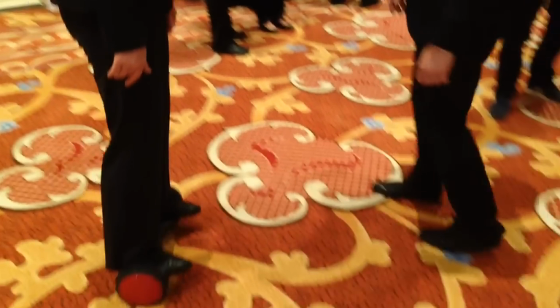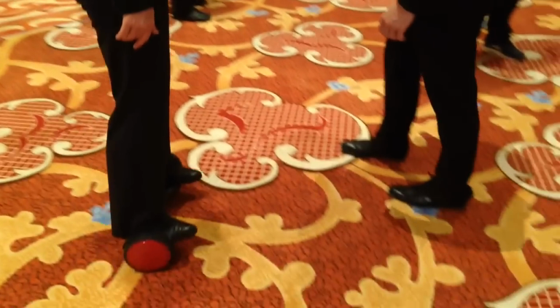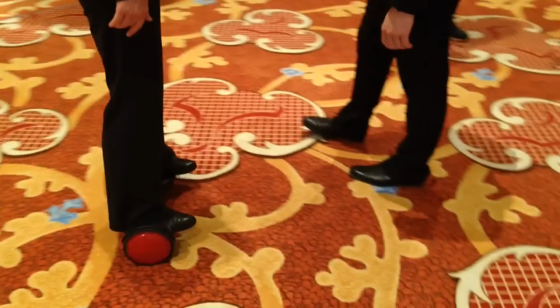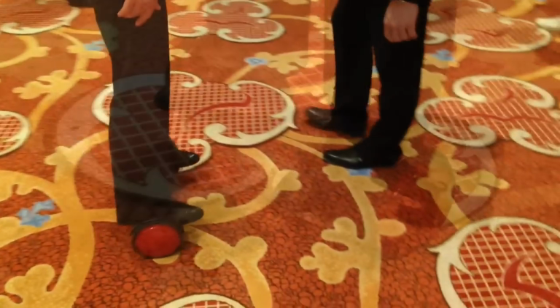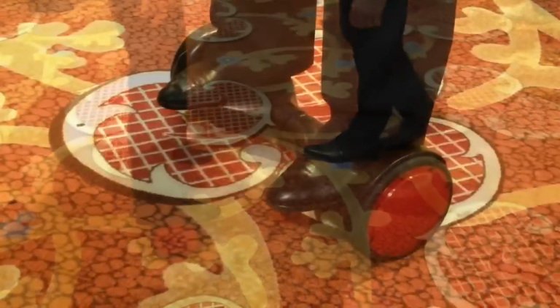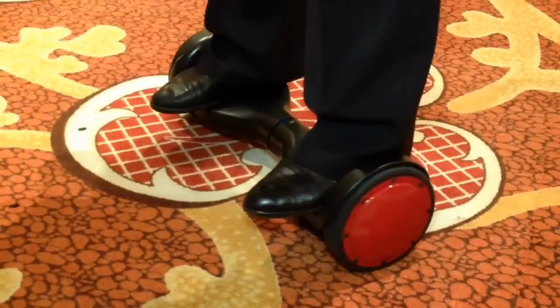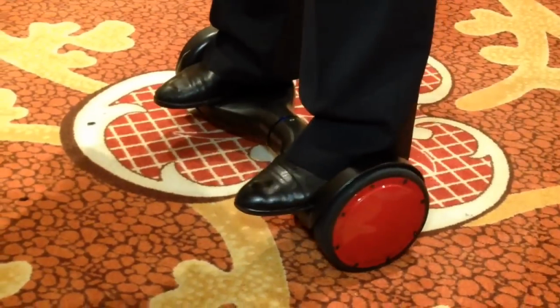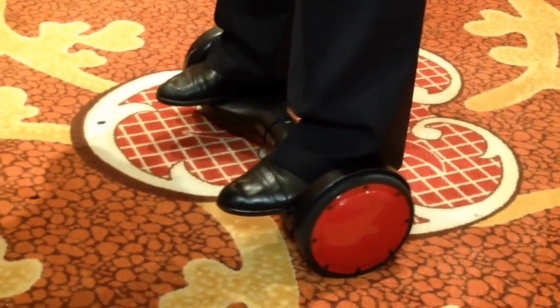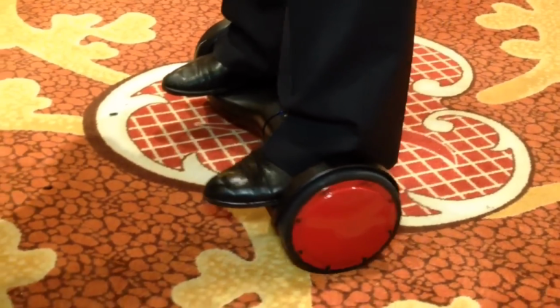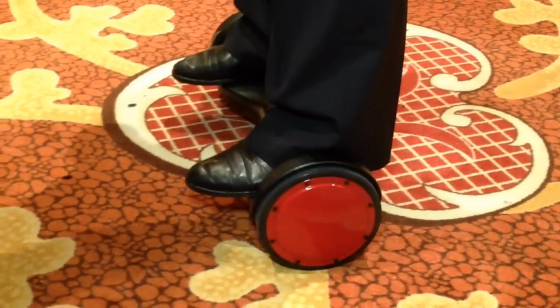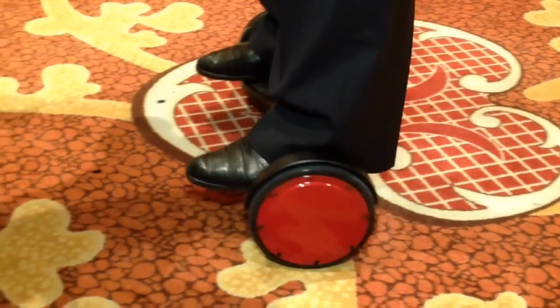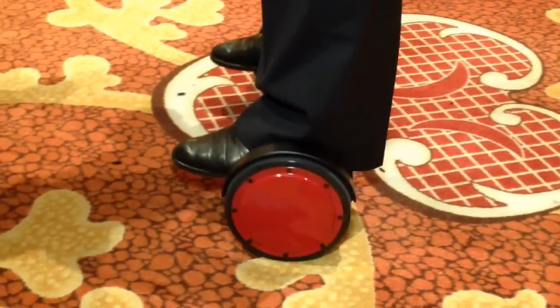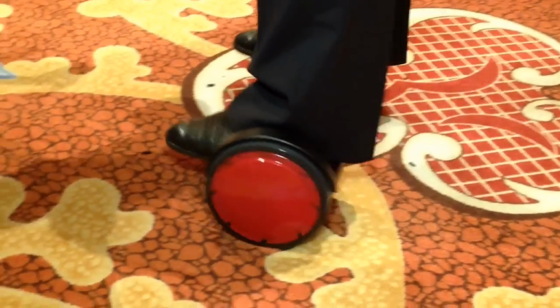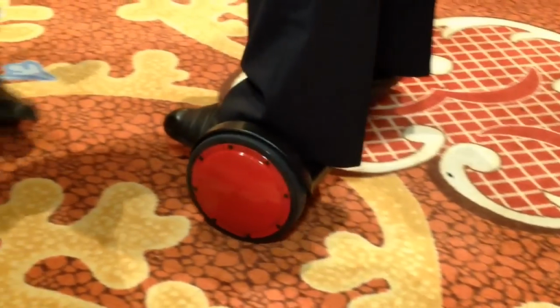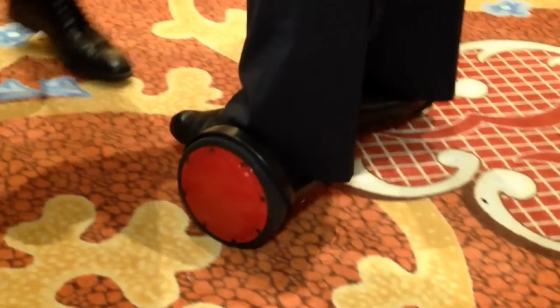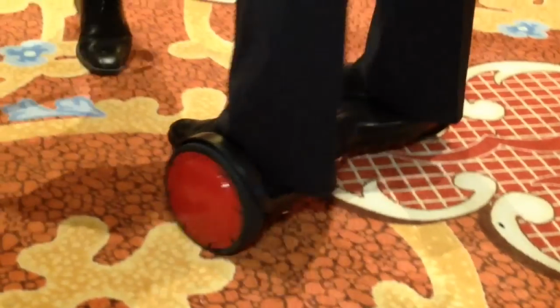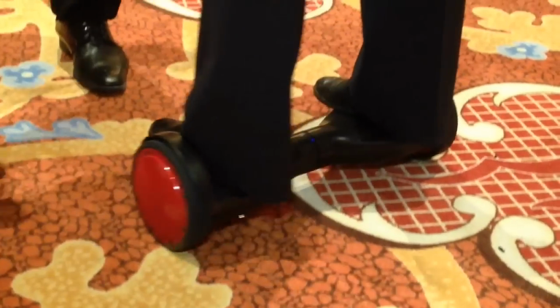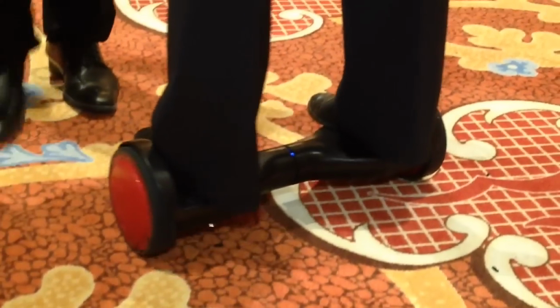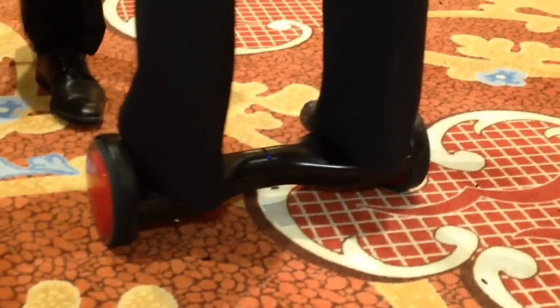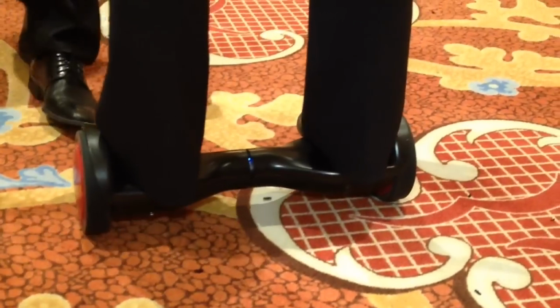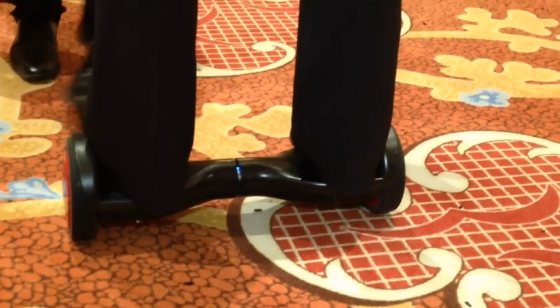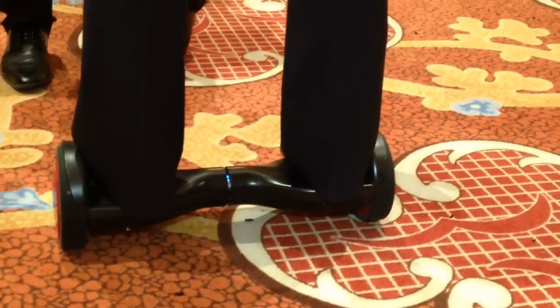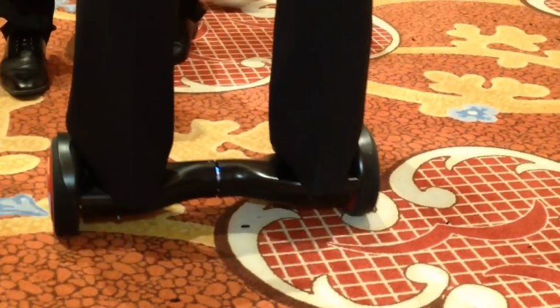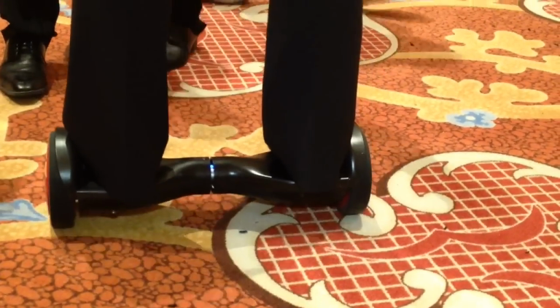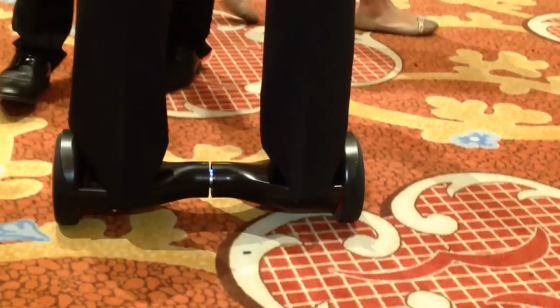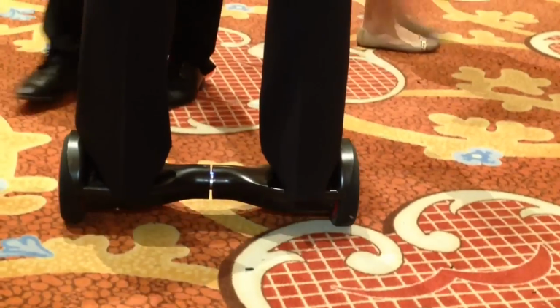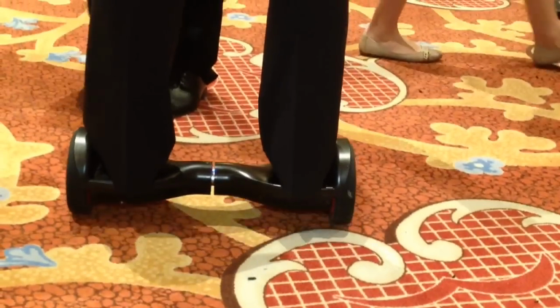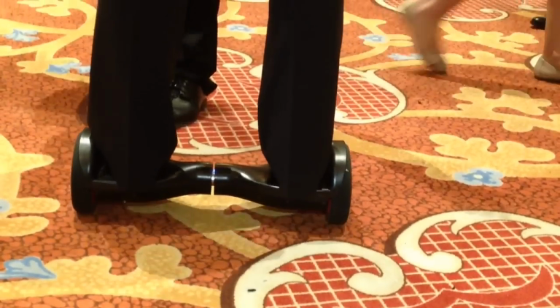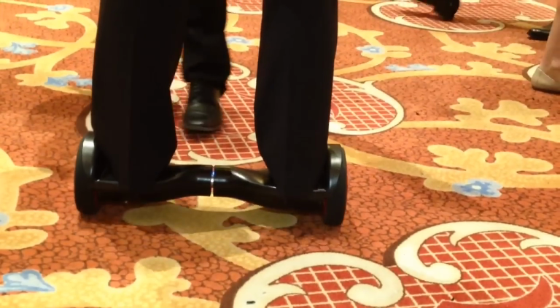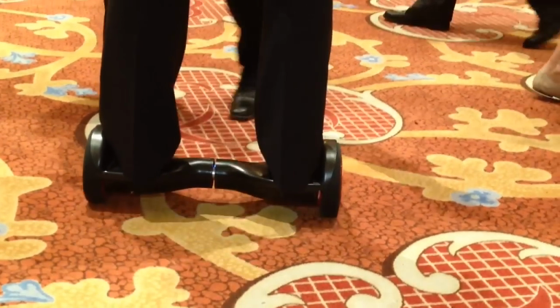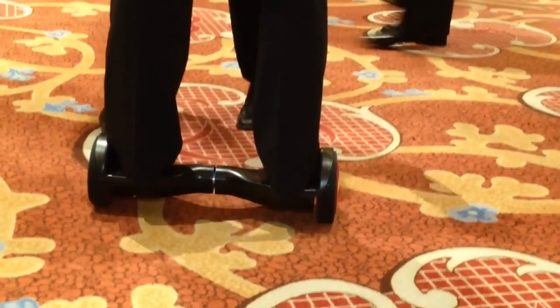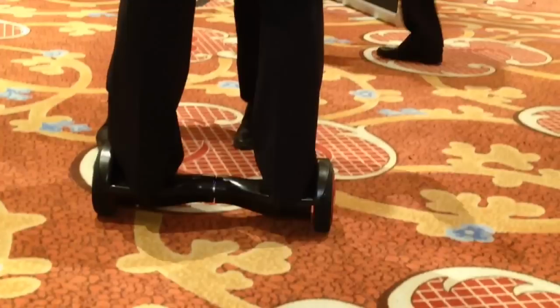It weighs just under 15 pounds and apparently it takes less than 10 minutes to learn. I wouldn't know because I refuse to get on it. It retails now for $995.